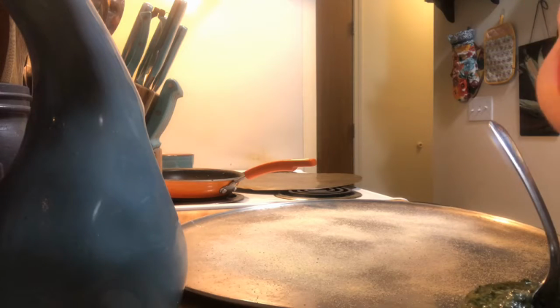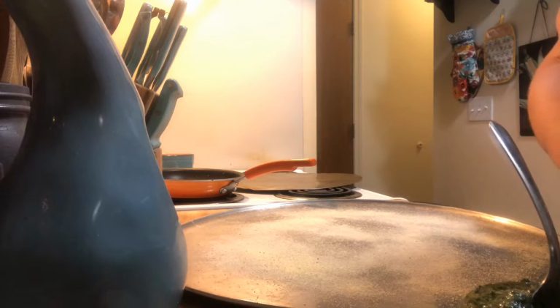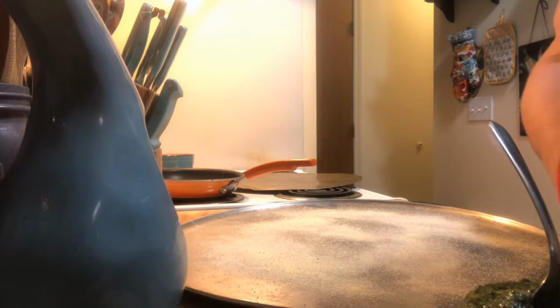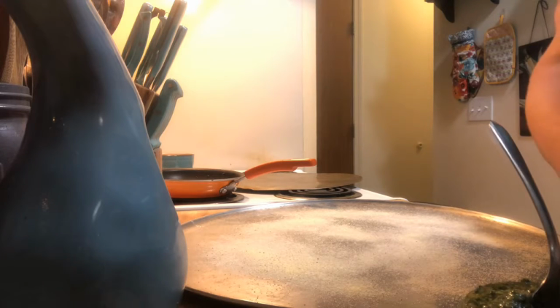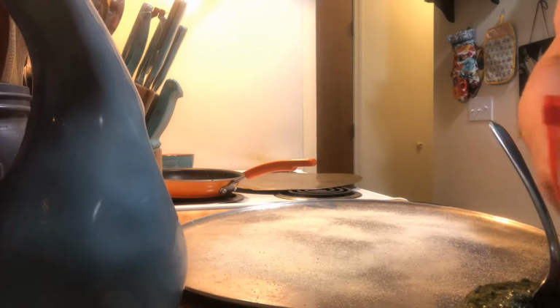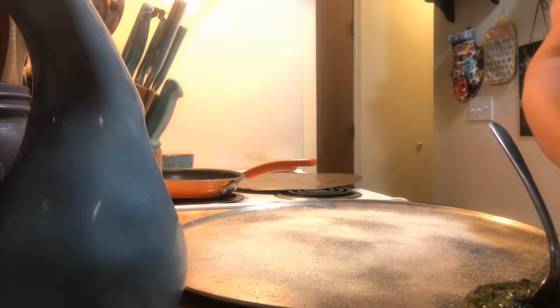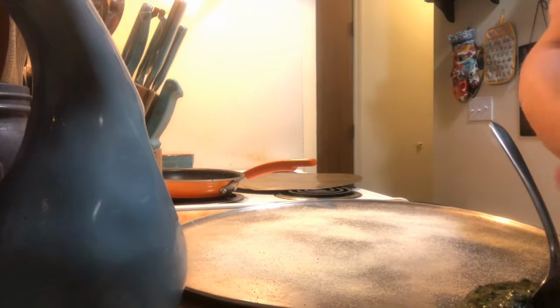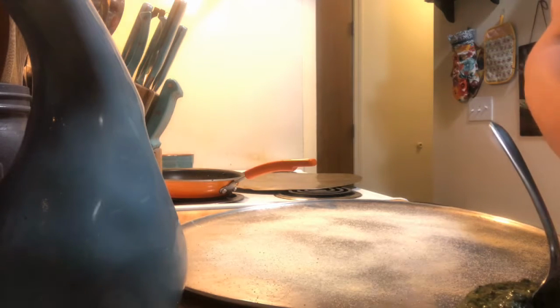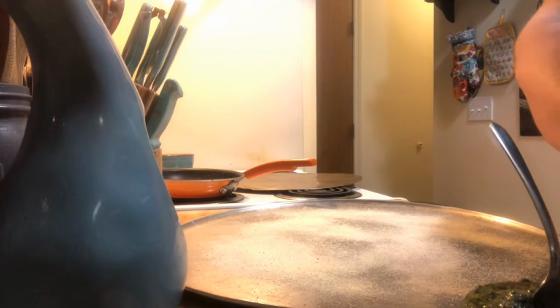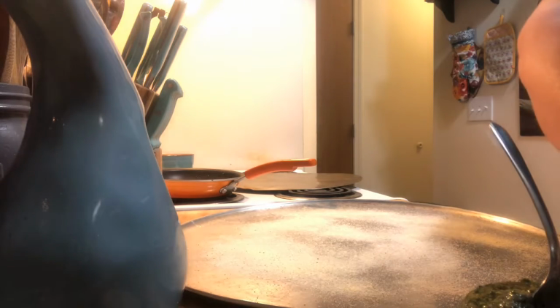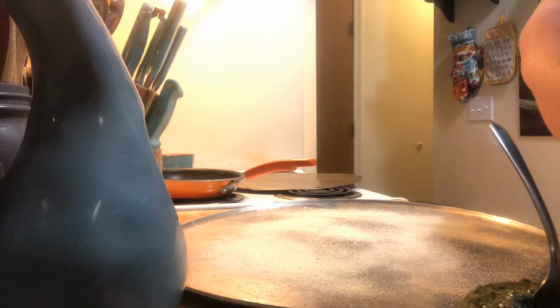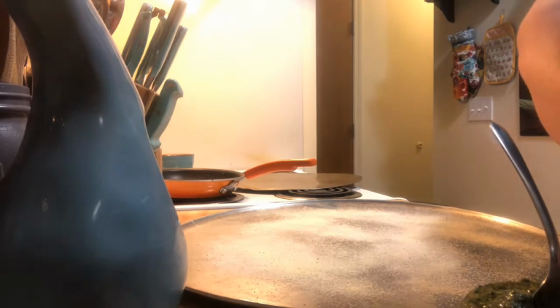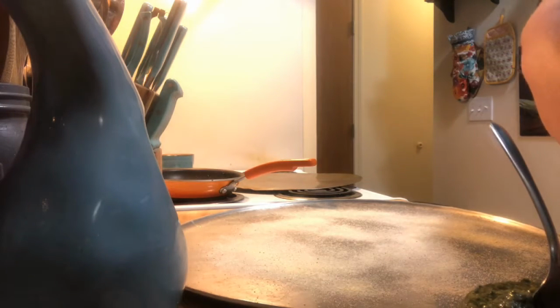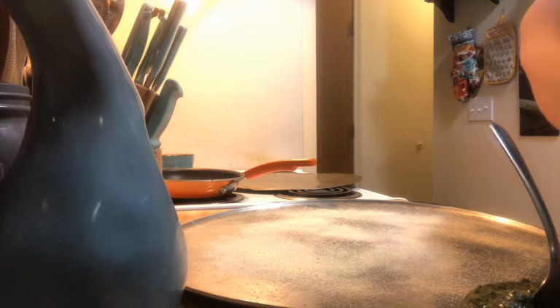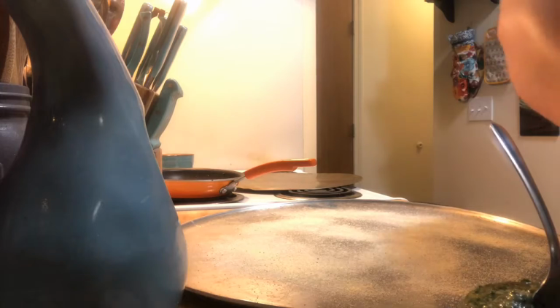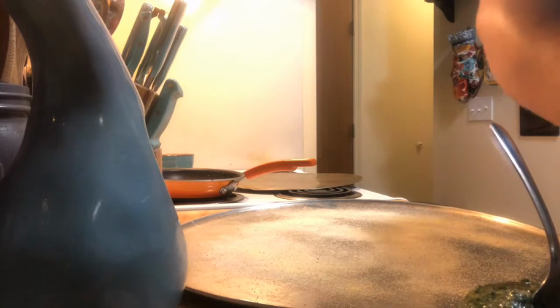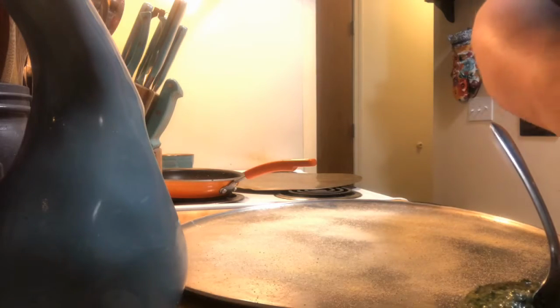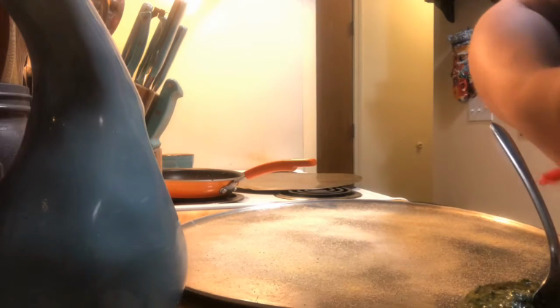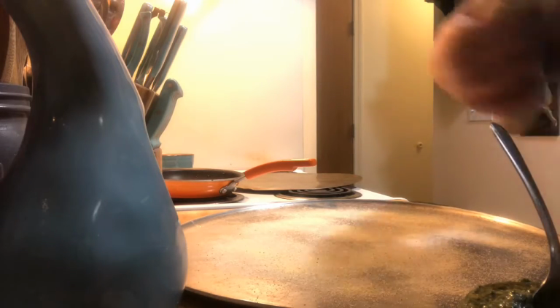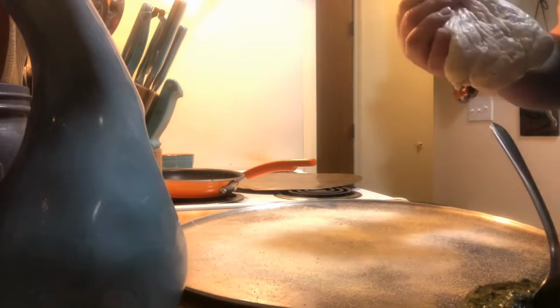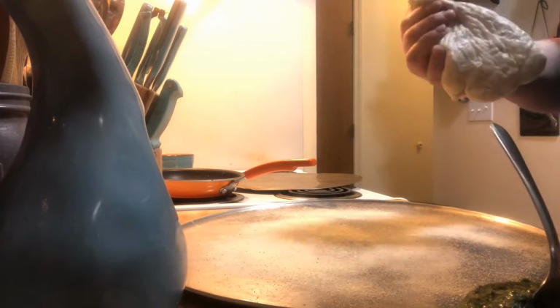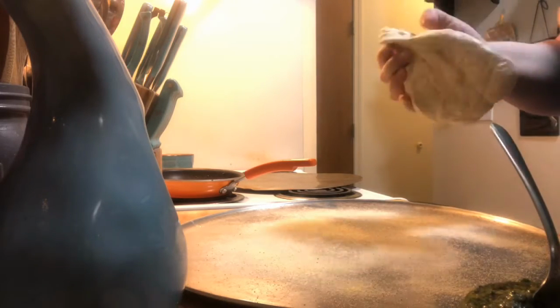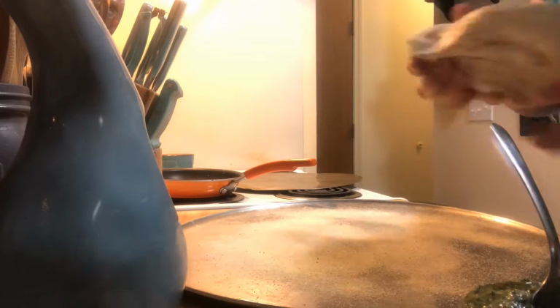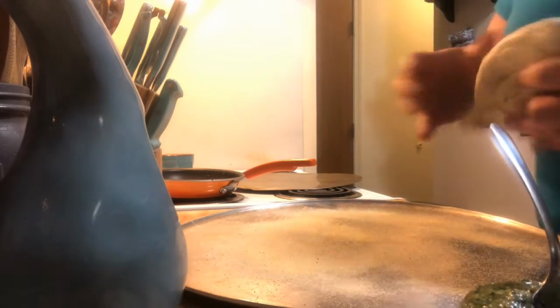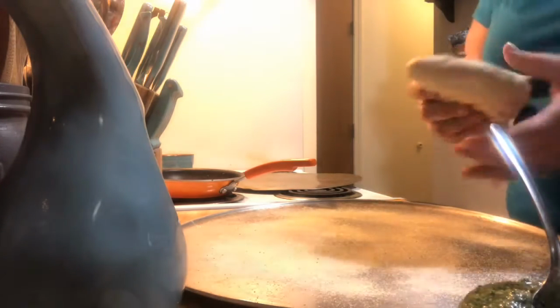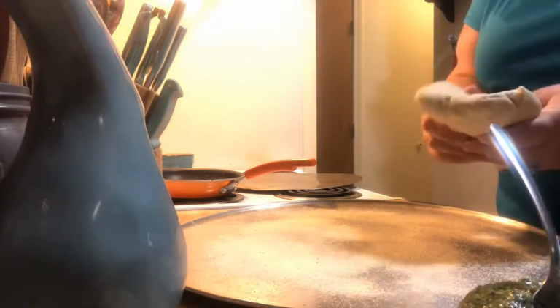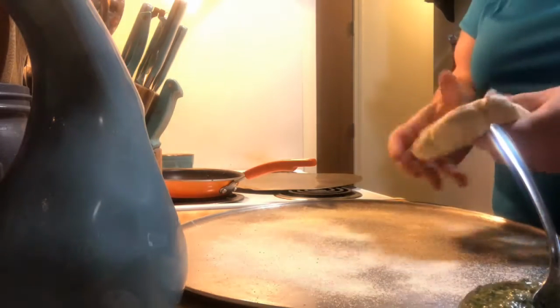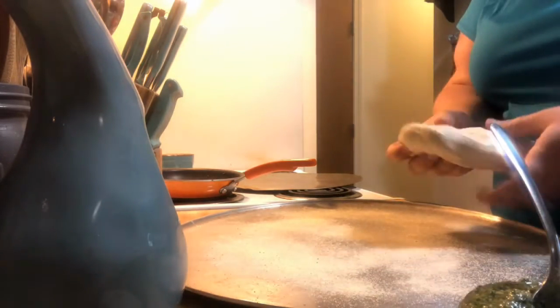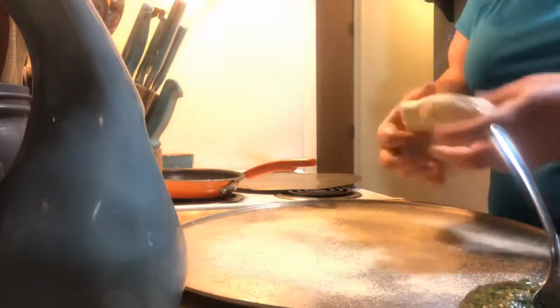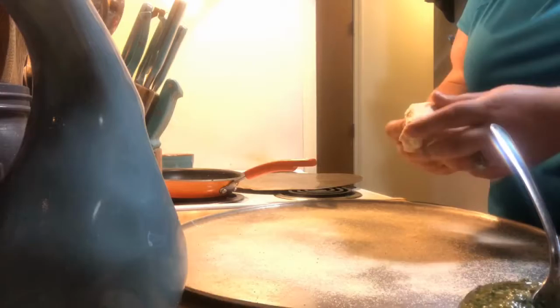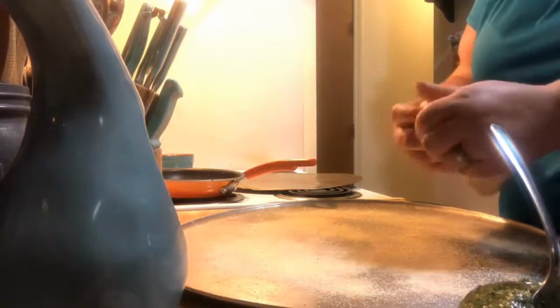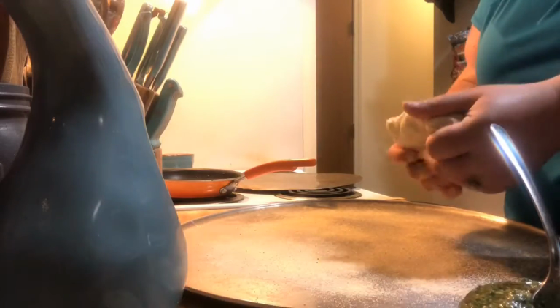This is going to be one of the pizzas. I'm going to make two different pizzas — a pesto chicken, and also a pesto and egg pizza.